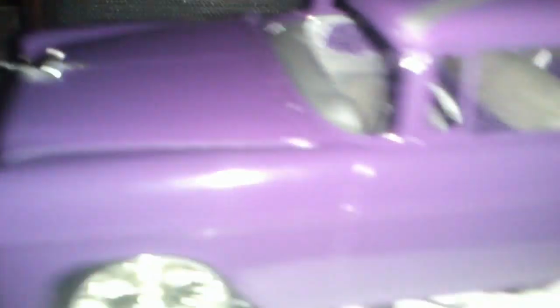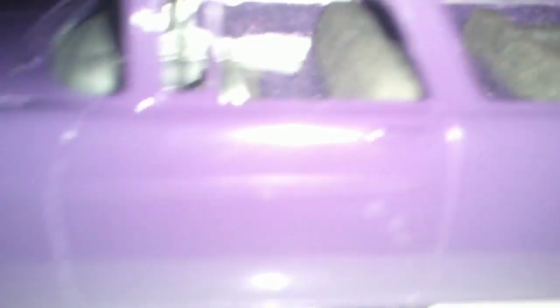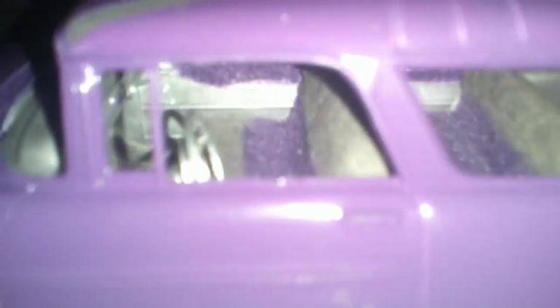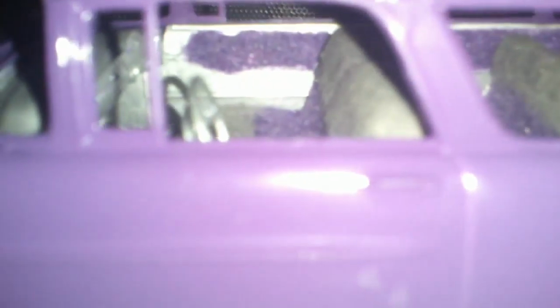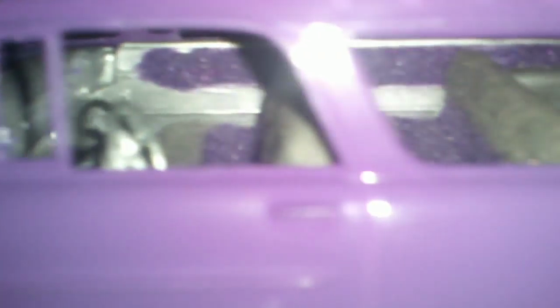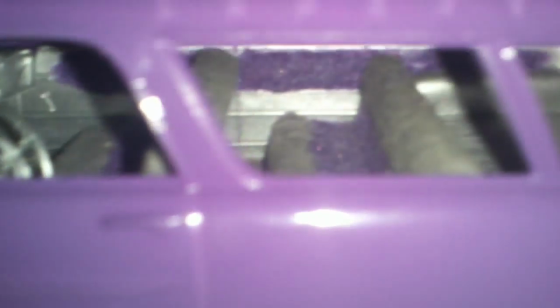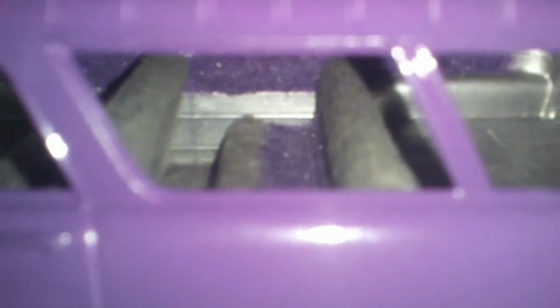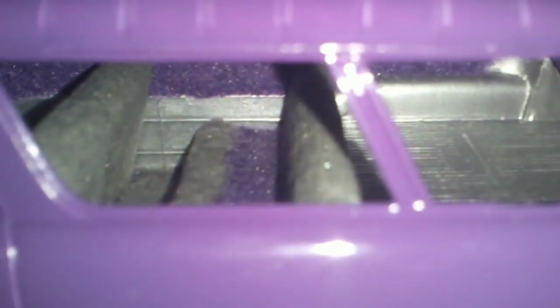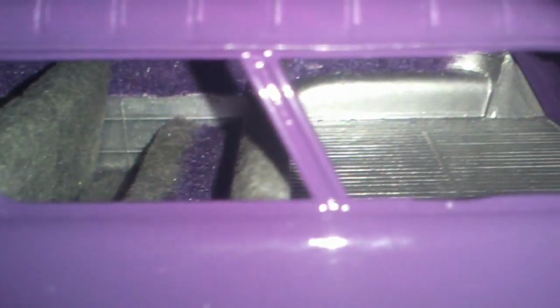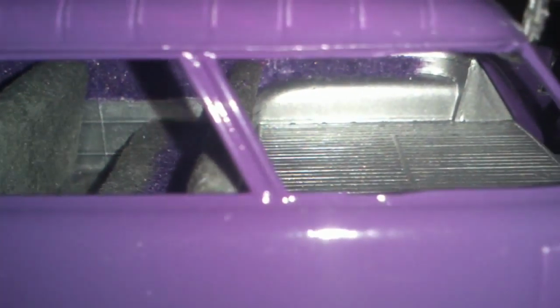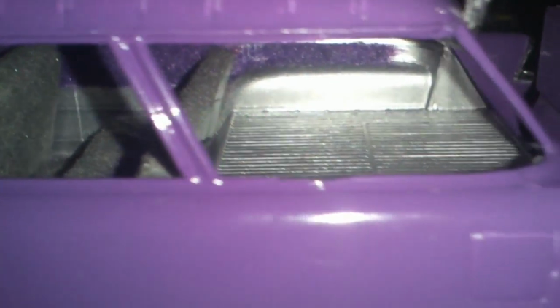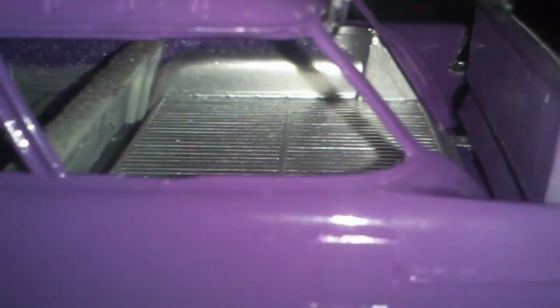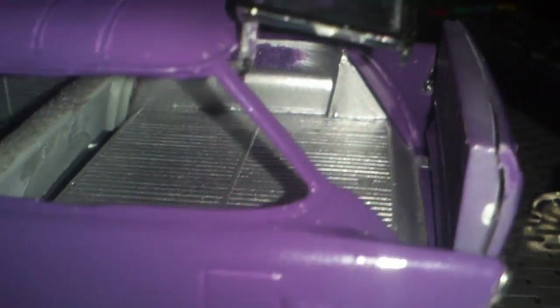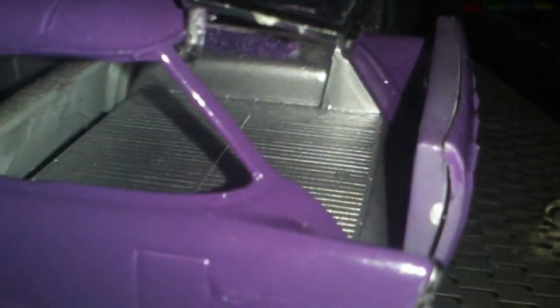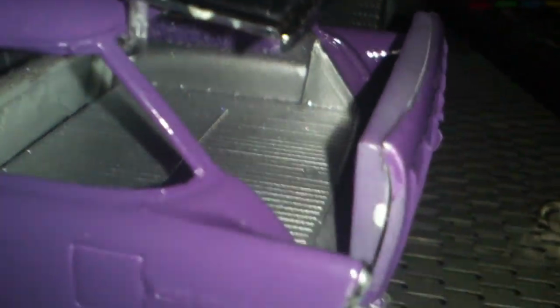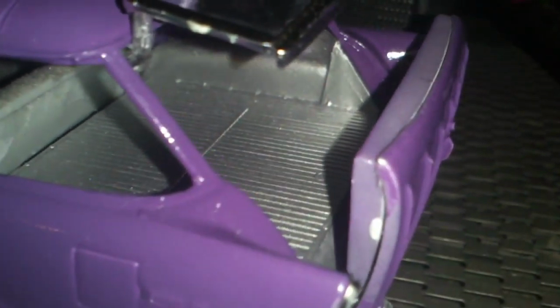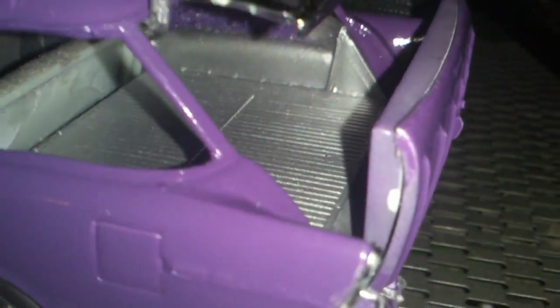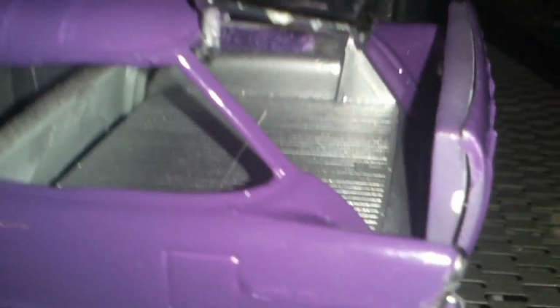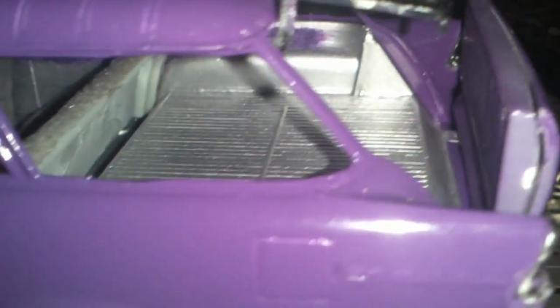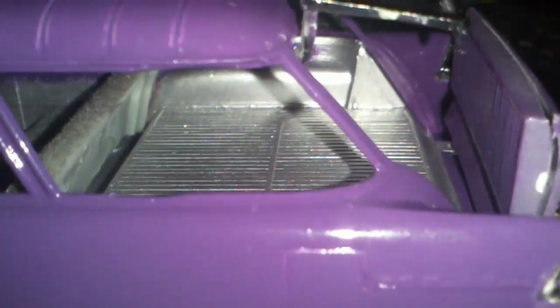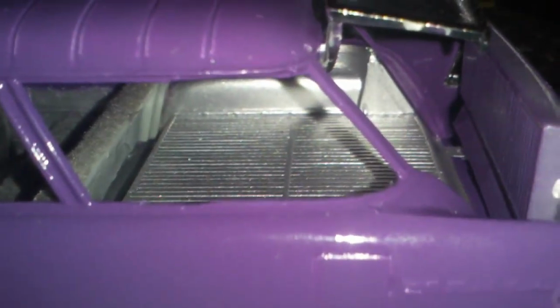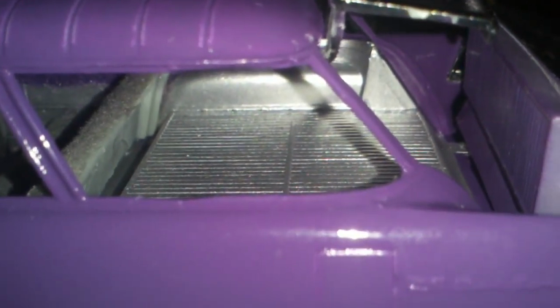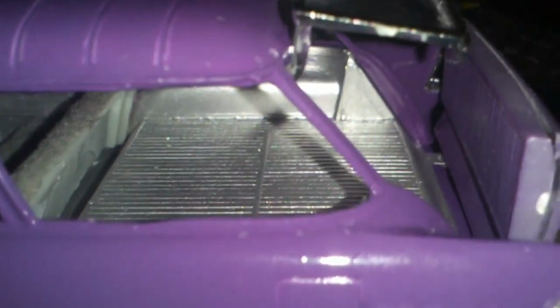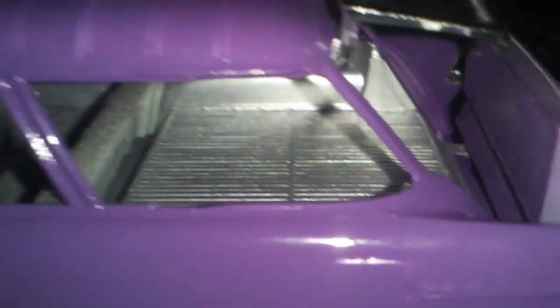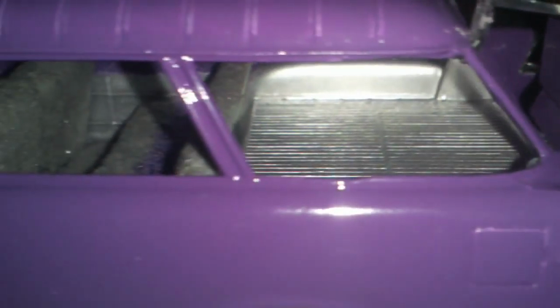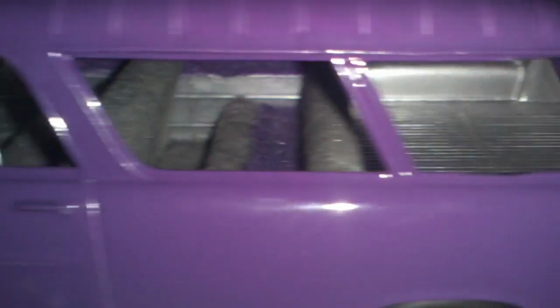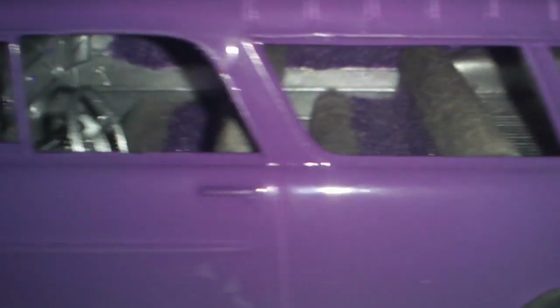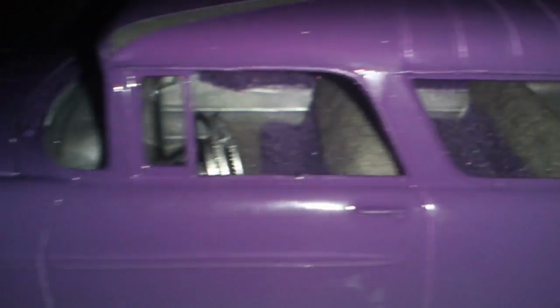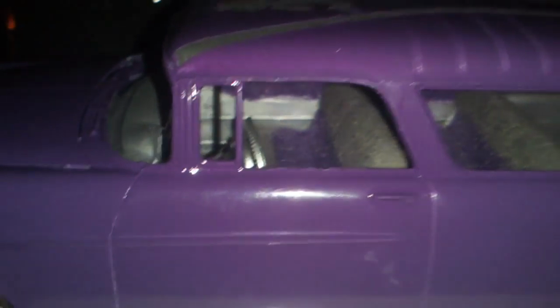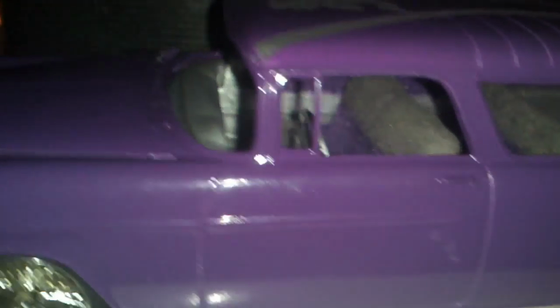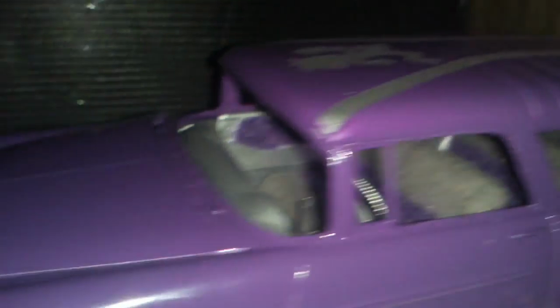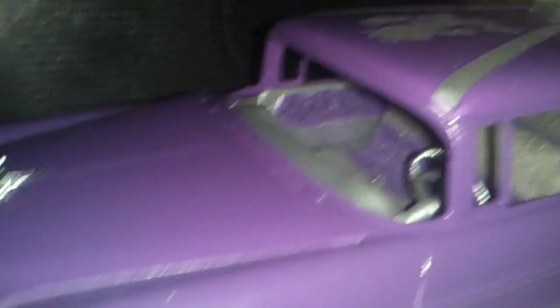Well, the interior is done with the flocking, except for the rear end. I have to put my speaker box and a little other stuff into it, and the windows.